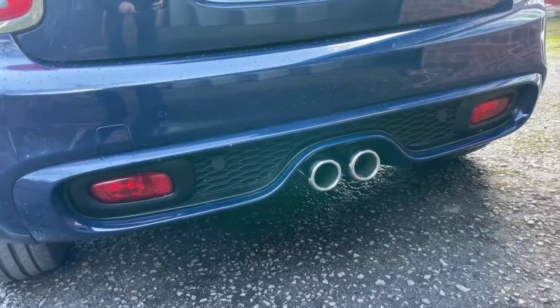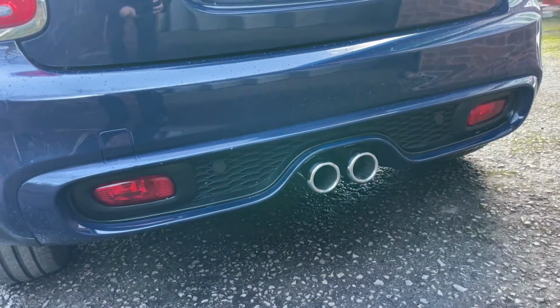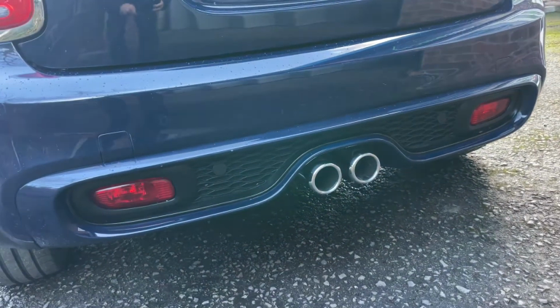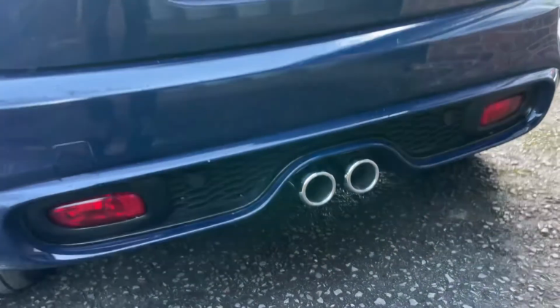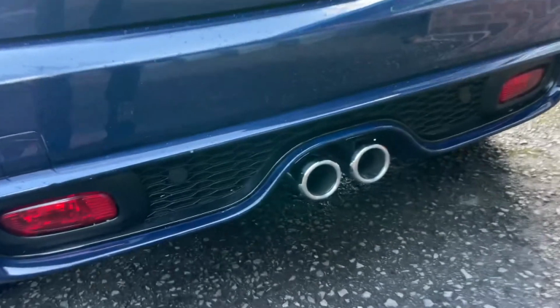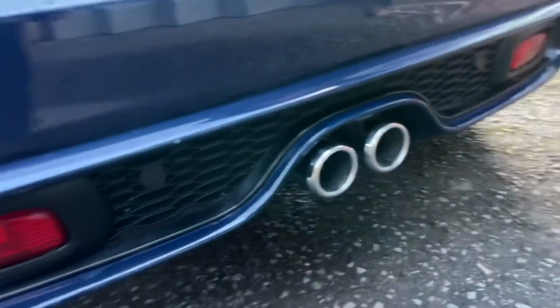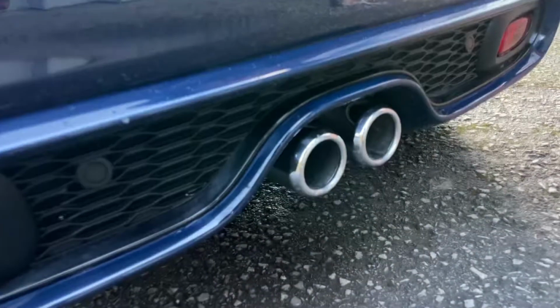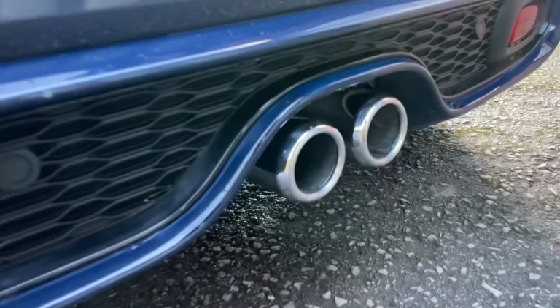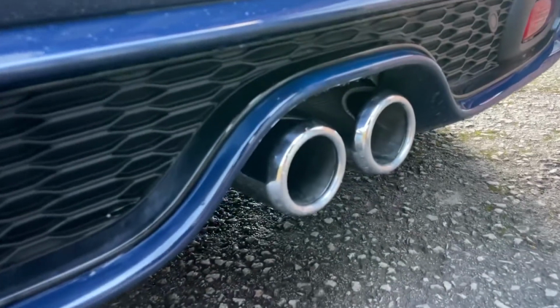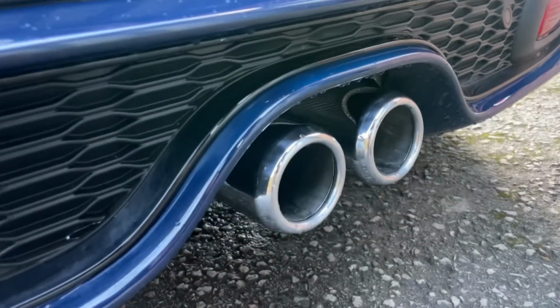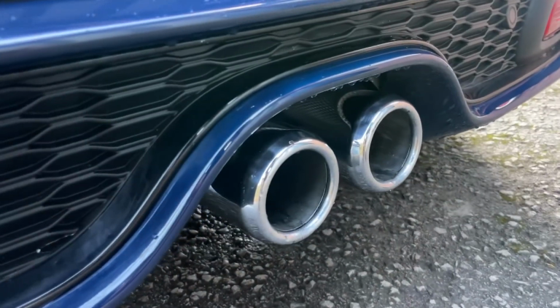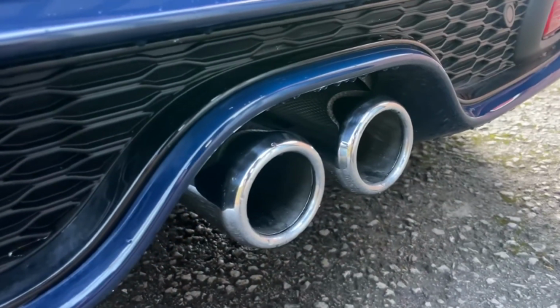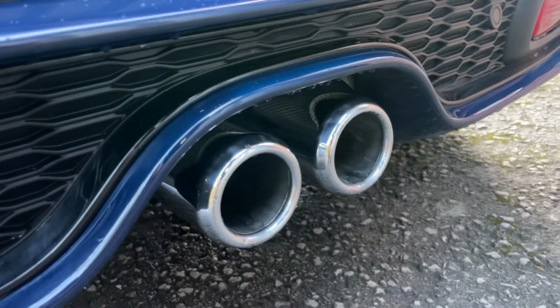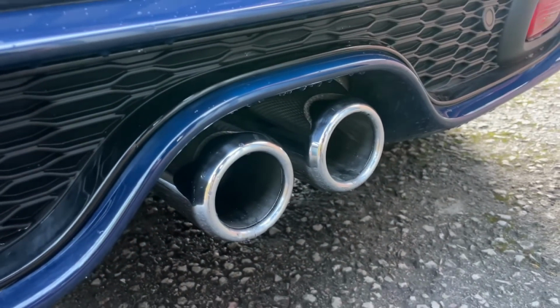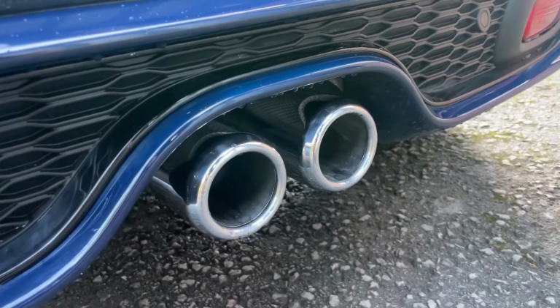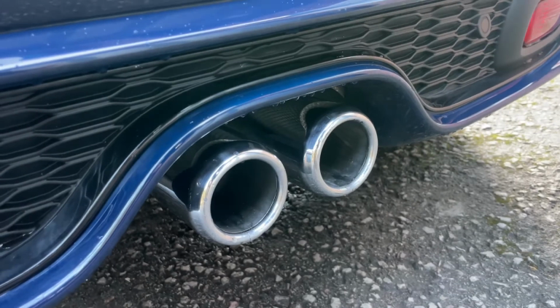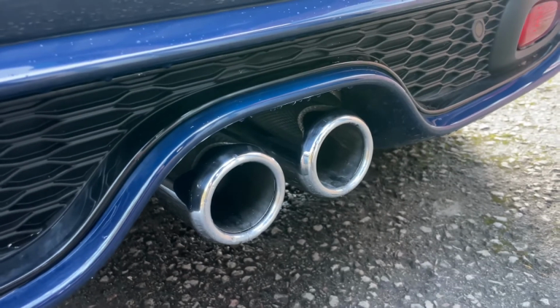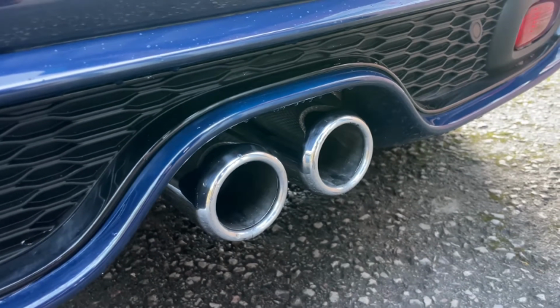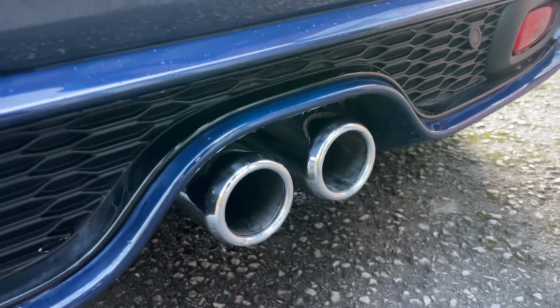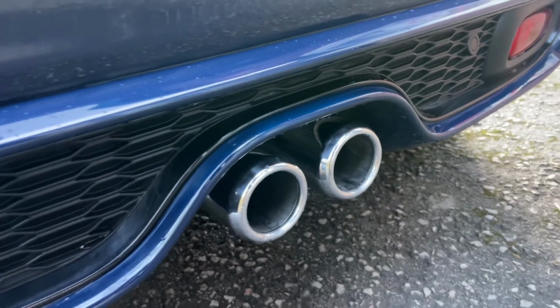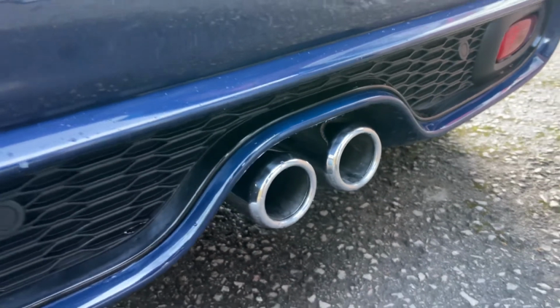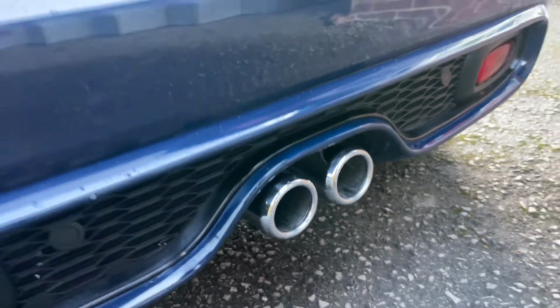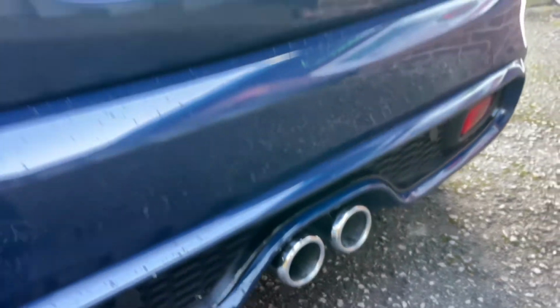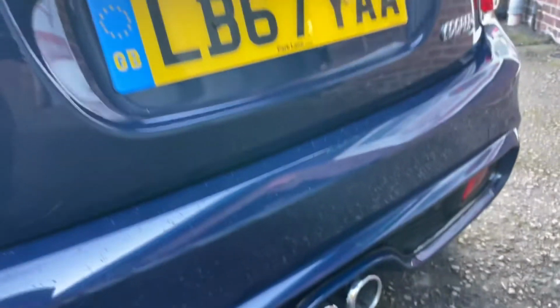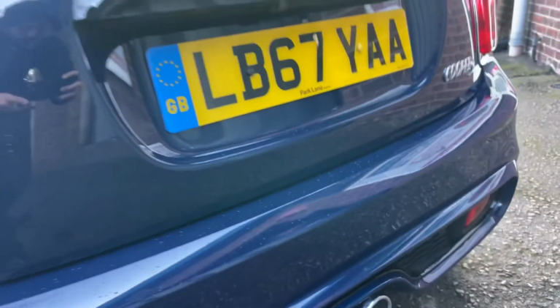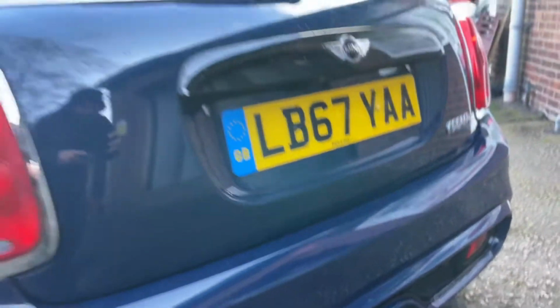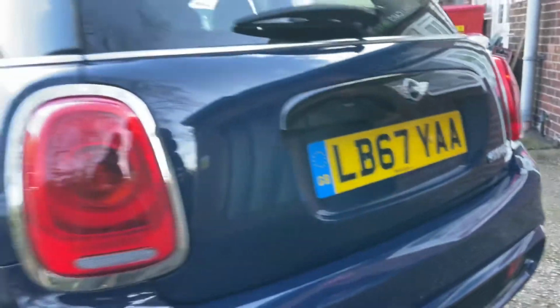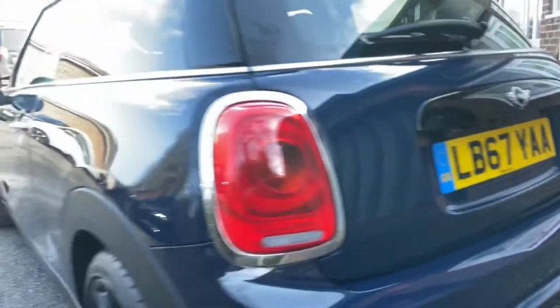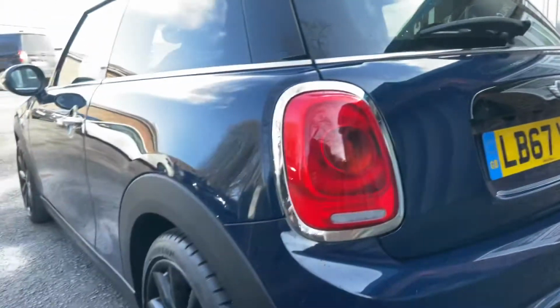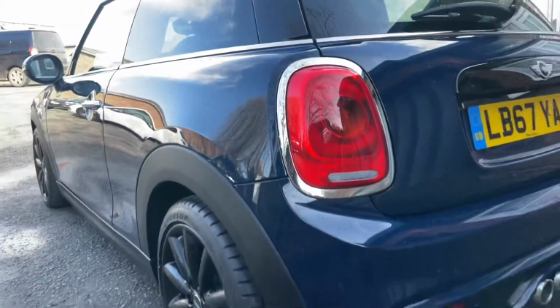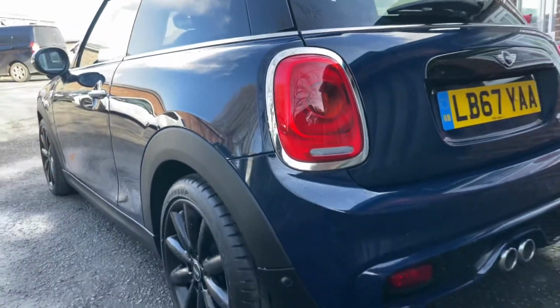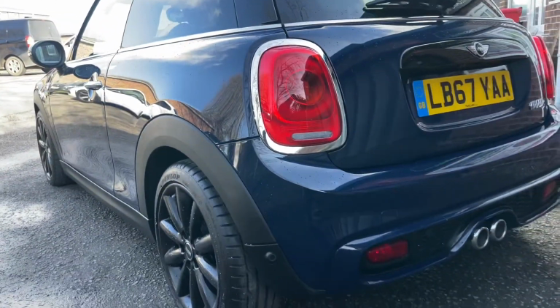Dual exhaust tips, and a reverse park camera. These exhaust tips are looking rather shiny — typically on other examples they become all pitted and black, but on this particular example they're nice and shiny.